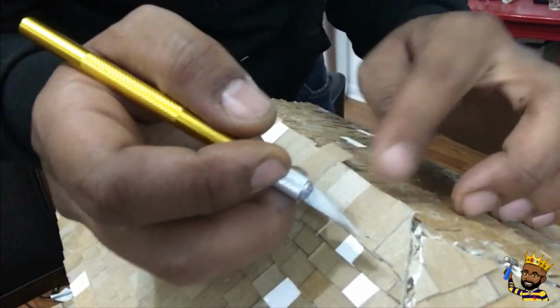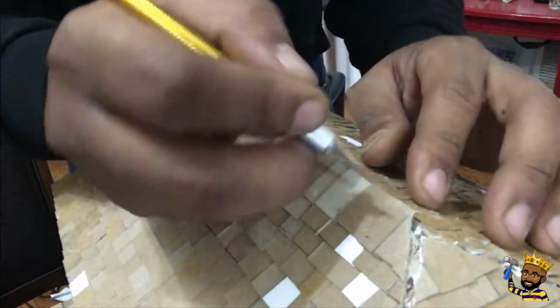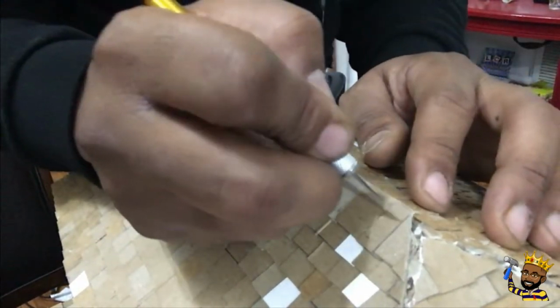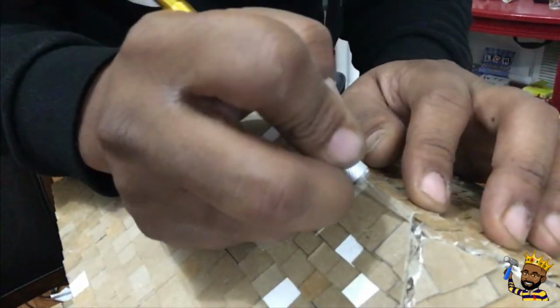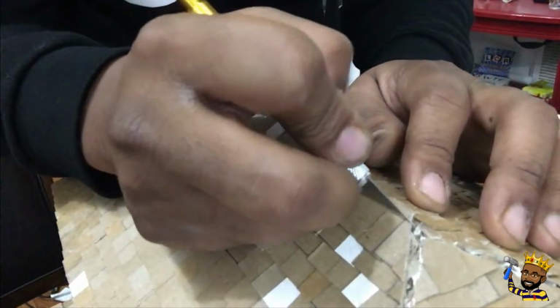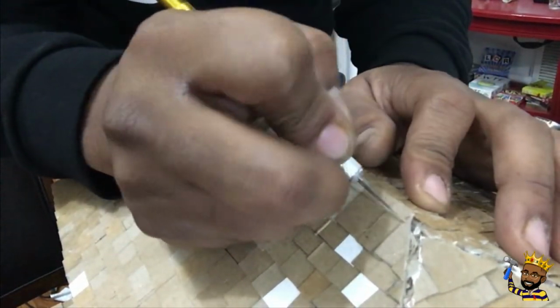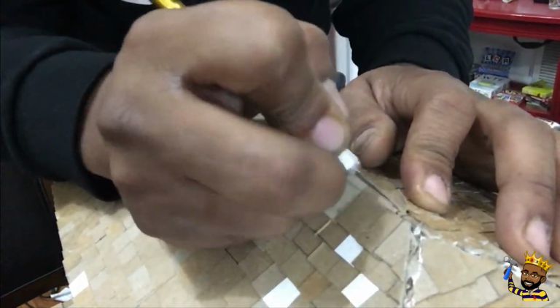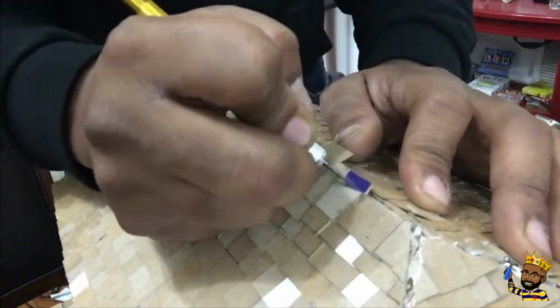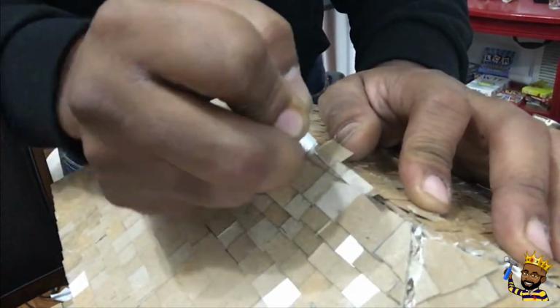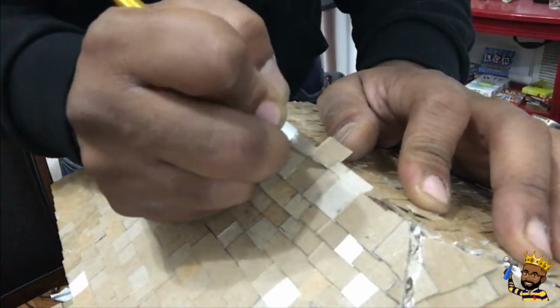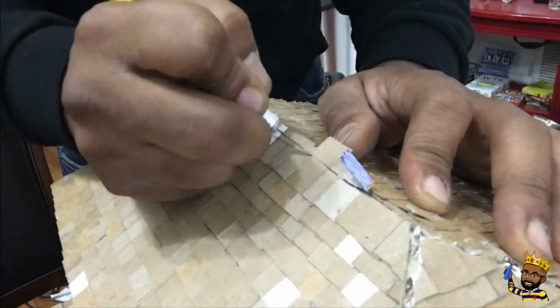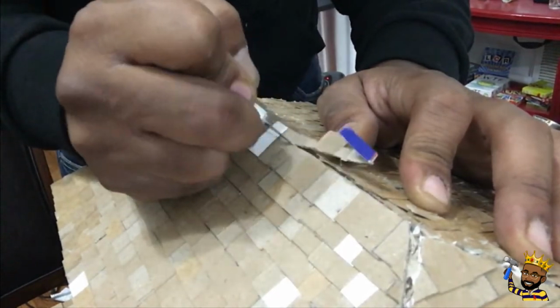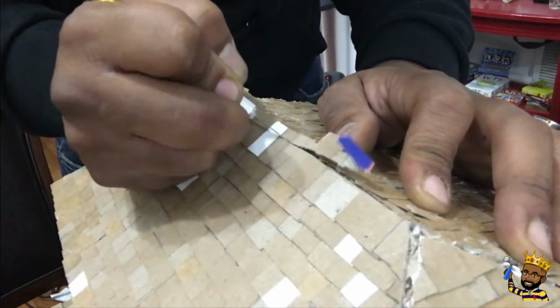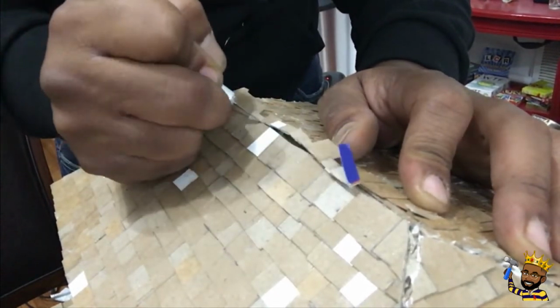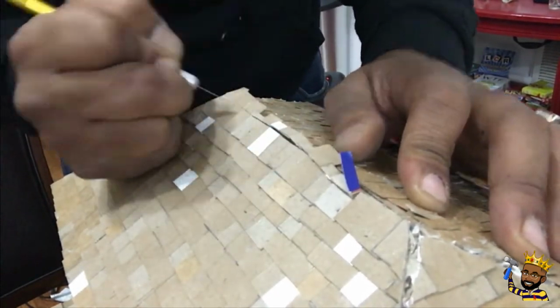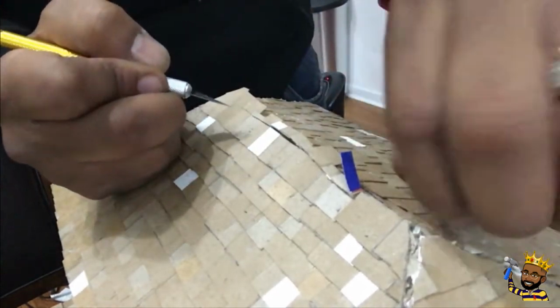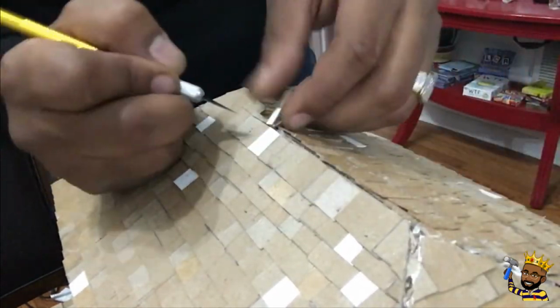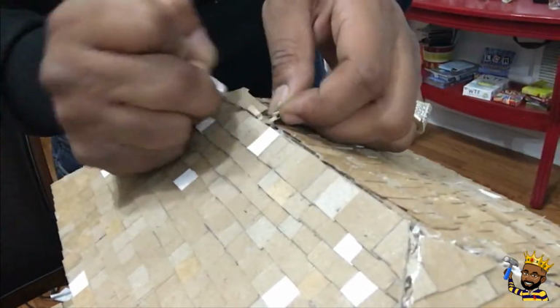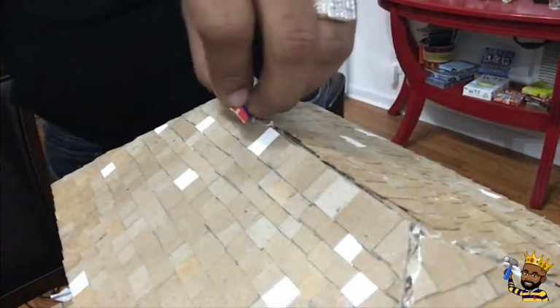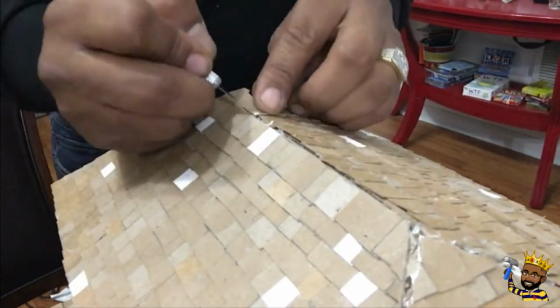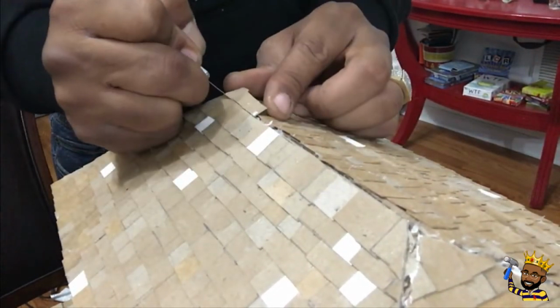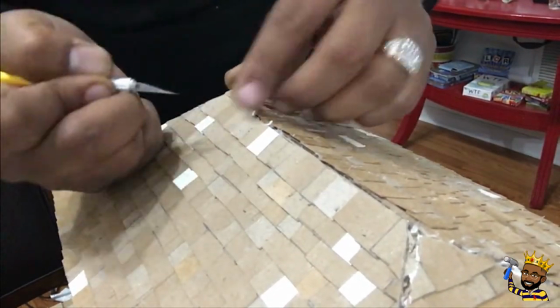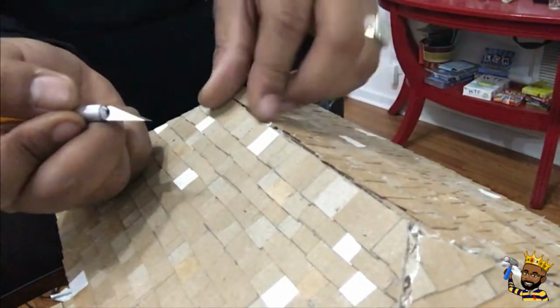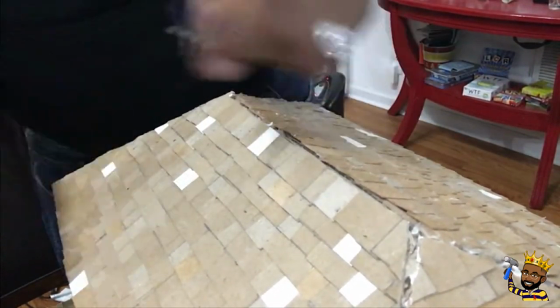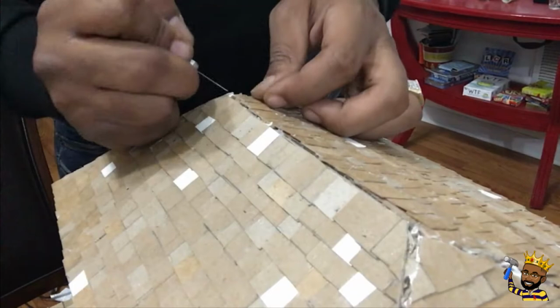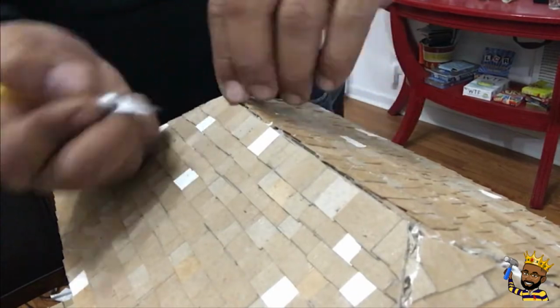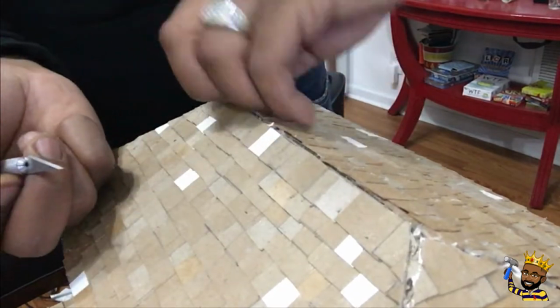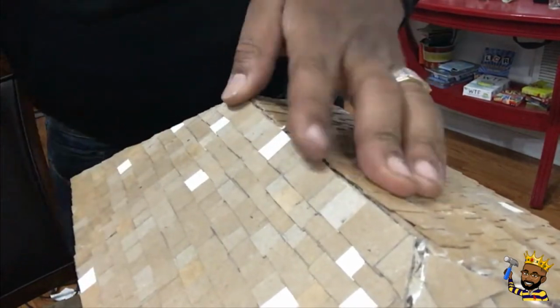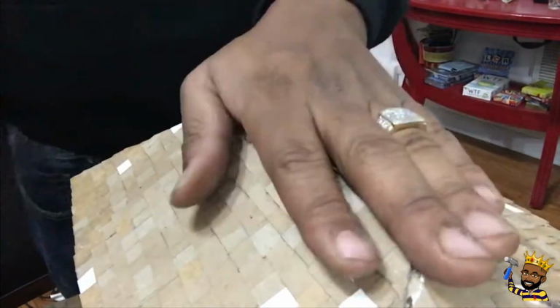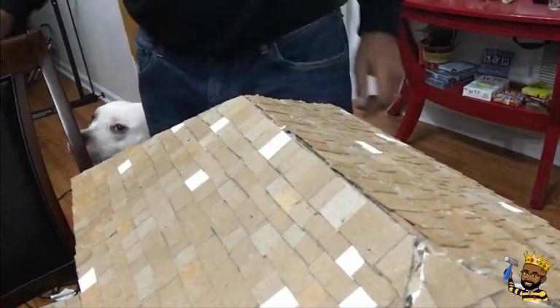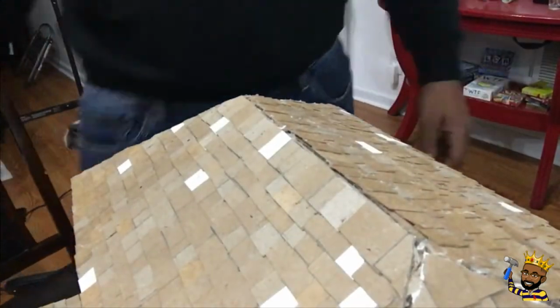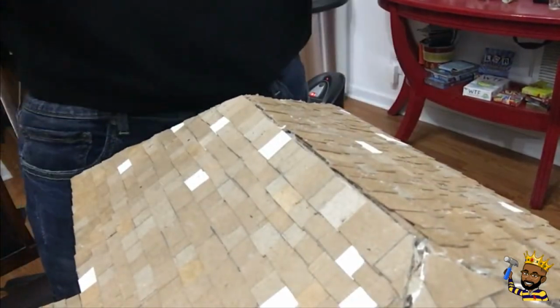We're going to start the cut on this top layer. As you can see this is the easiest one — you just get that edge and go straight down and you're done.